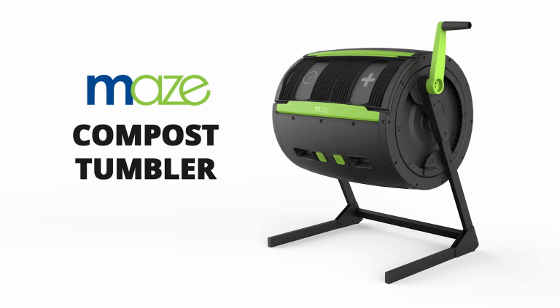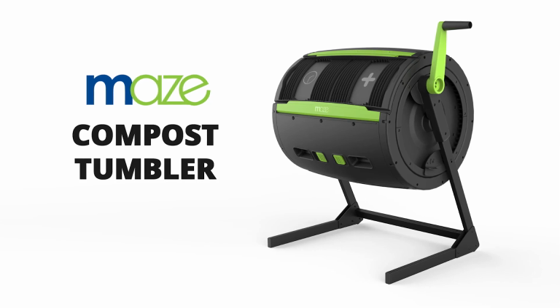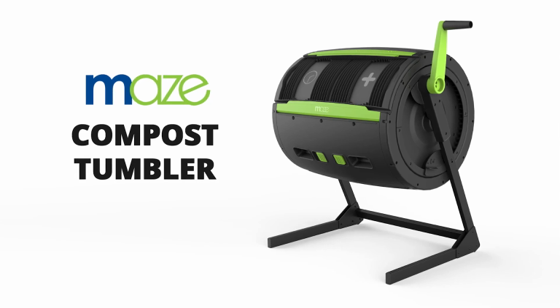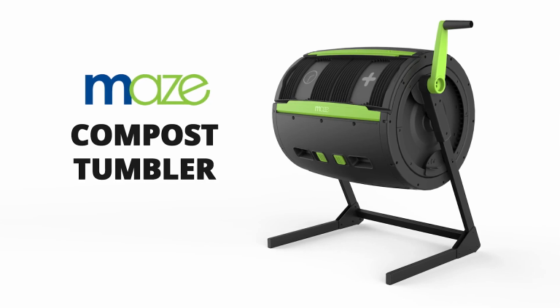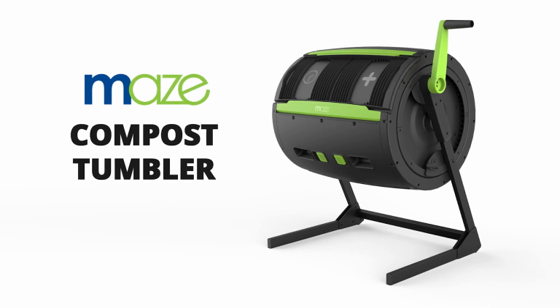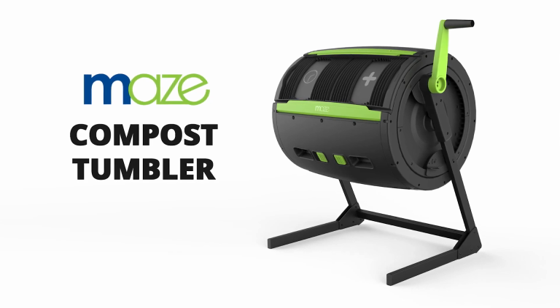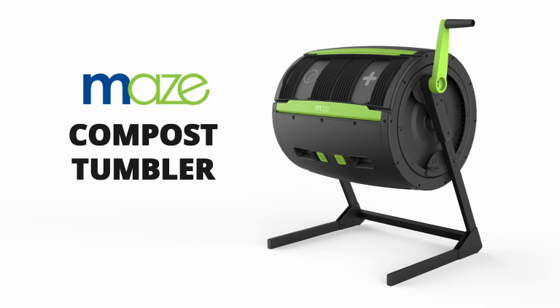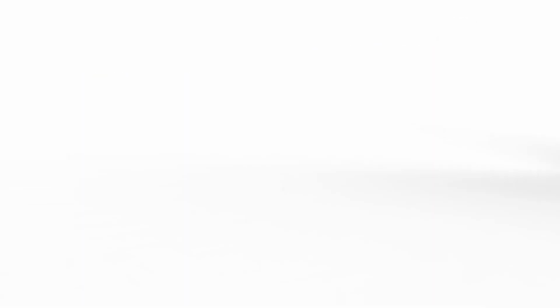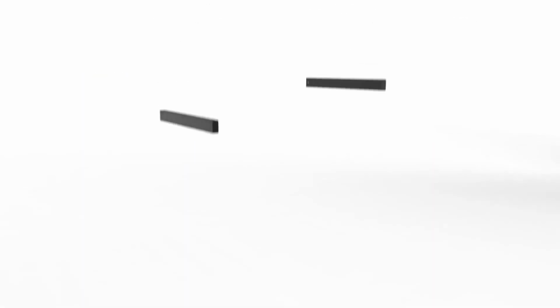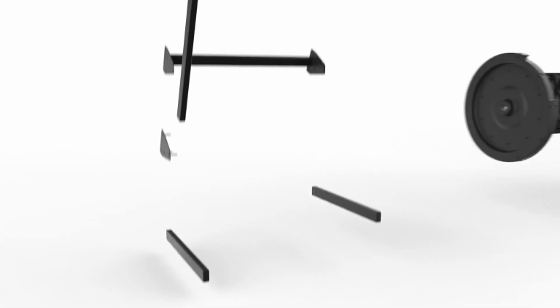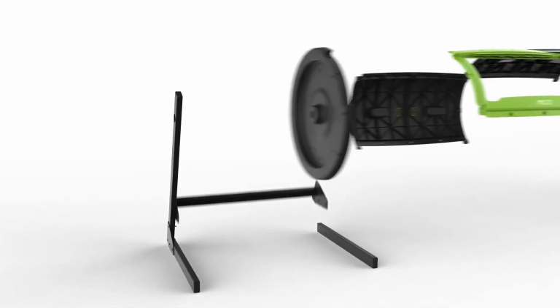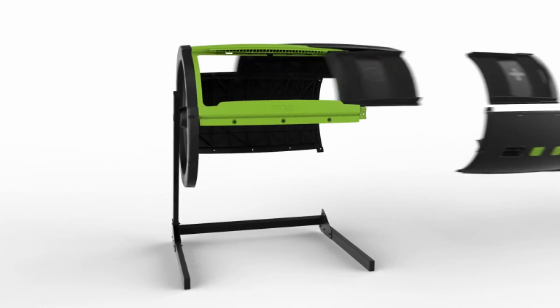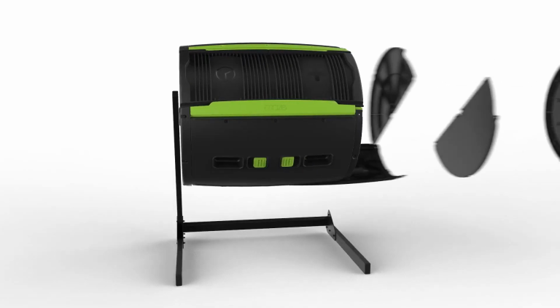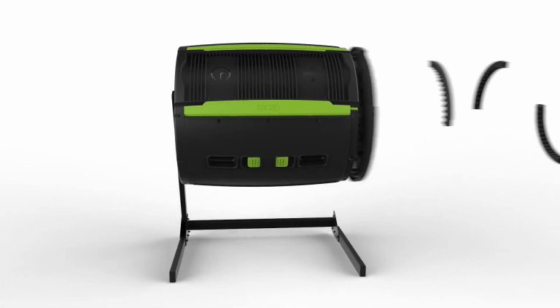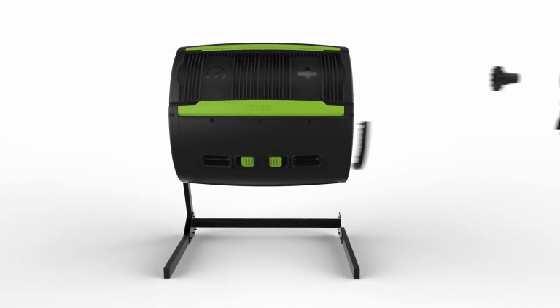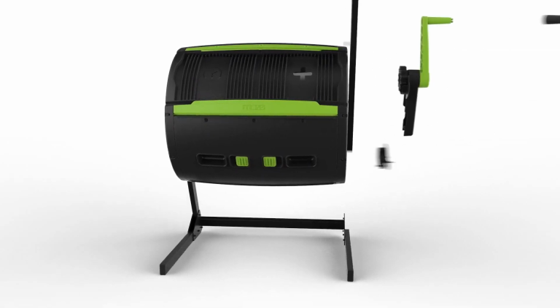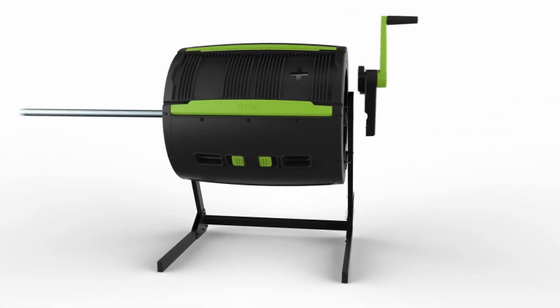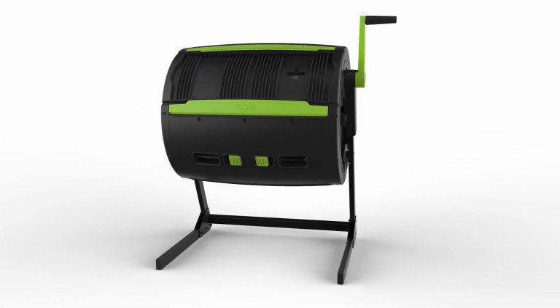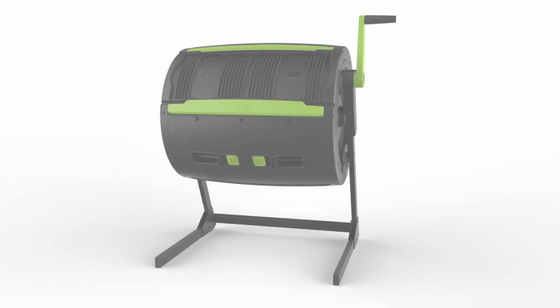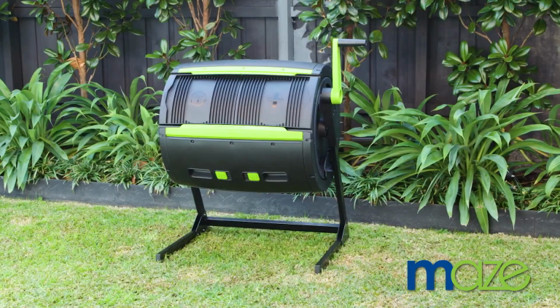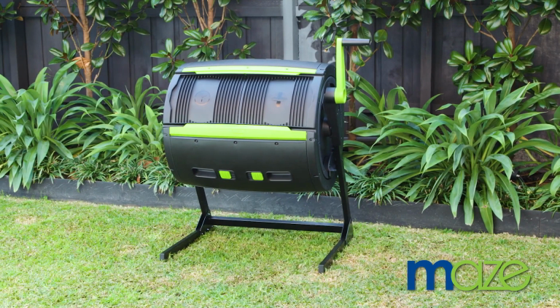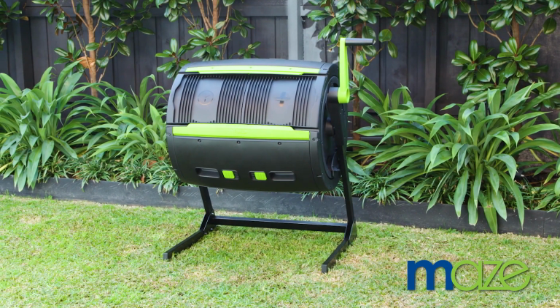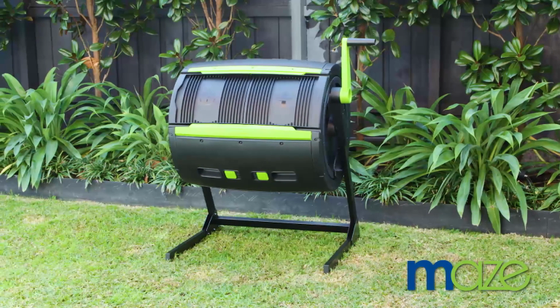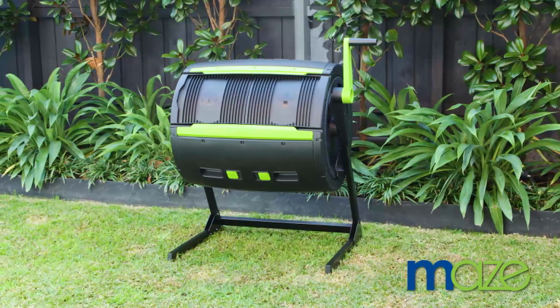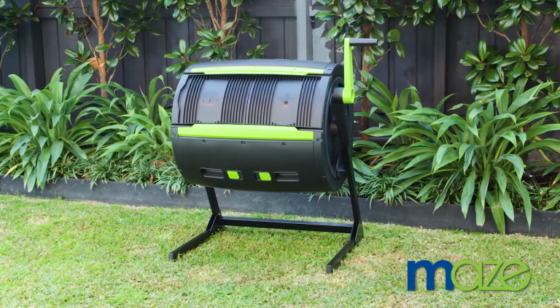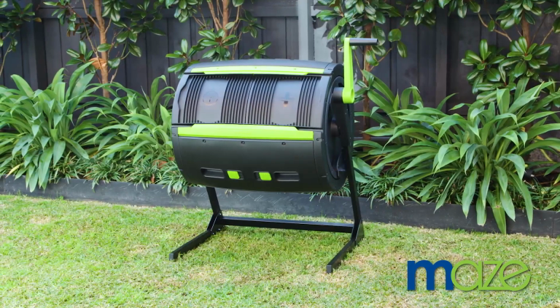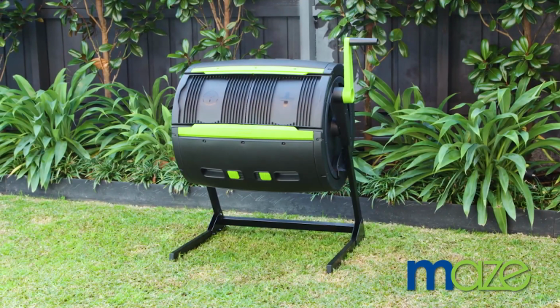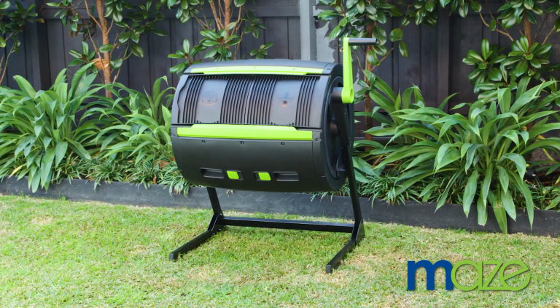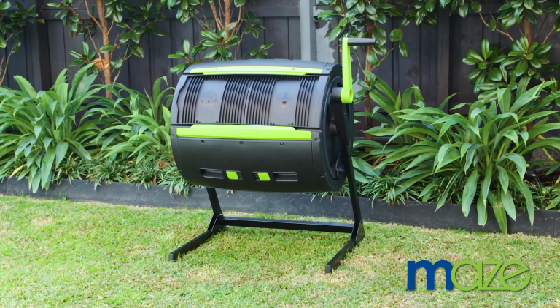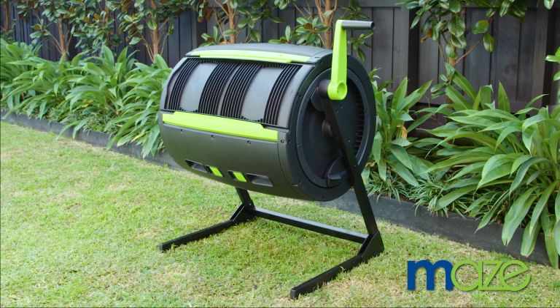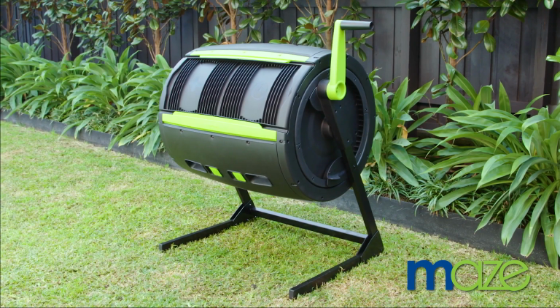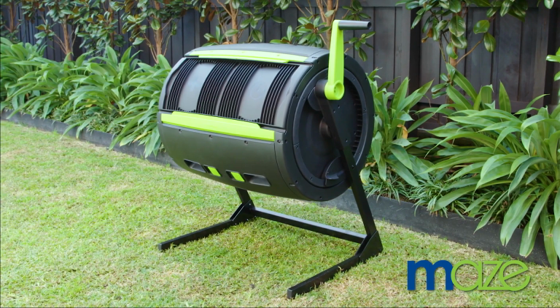Maize Products are a market leader in composting in the Australian market. After years of development and testing, we proudly introduce the Maize Compost Tumbler, incorporating all the features you need to compost at home.